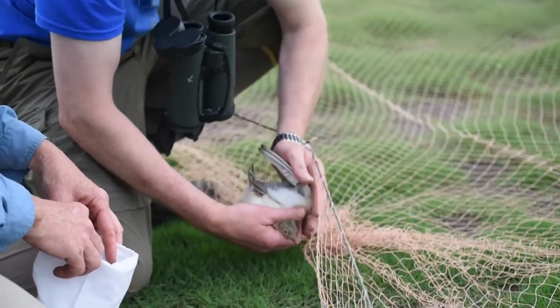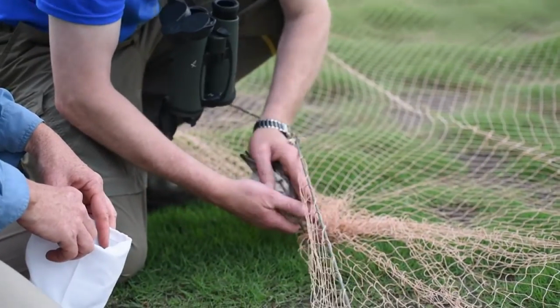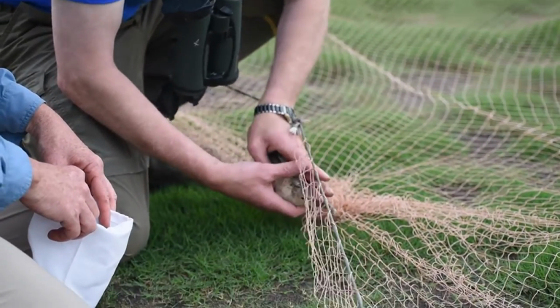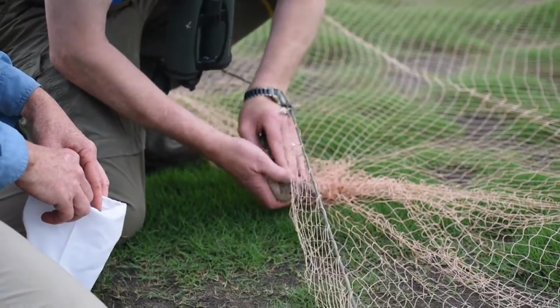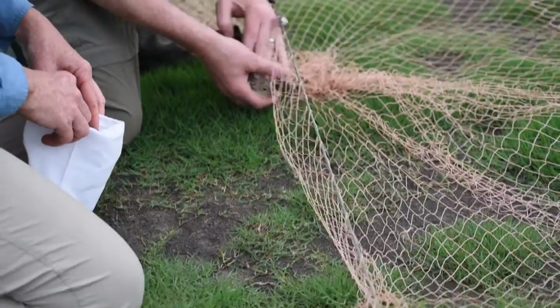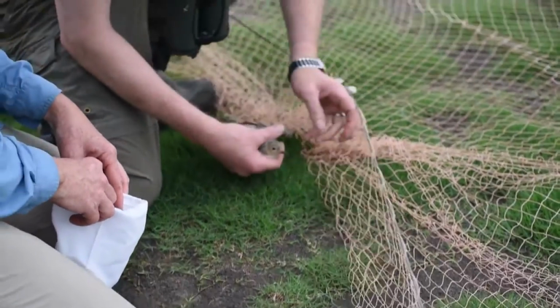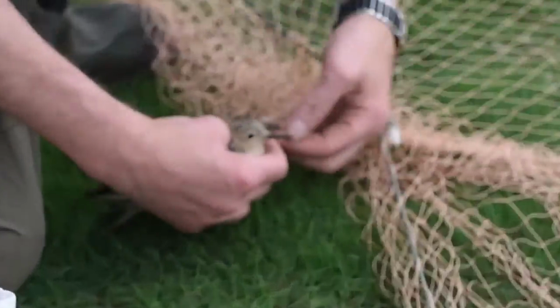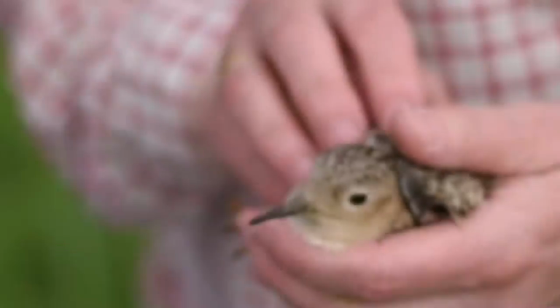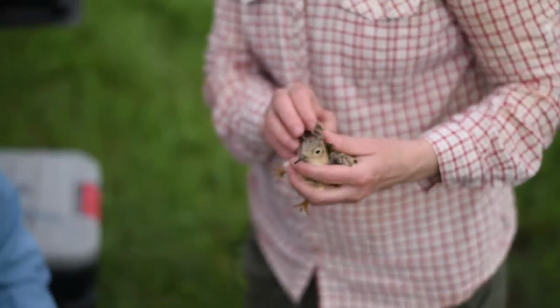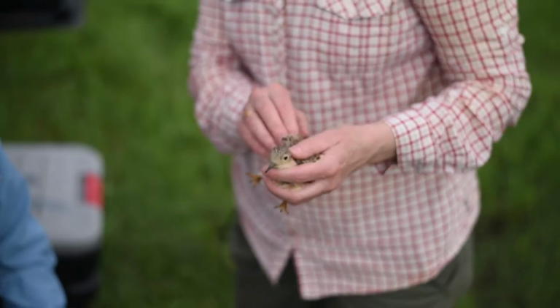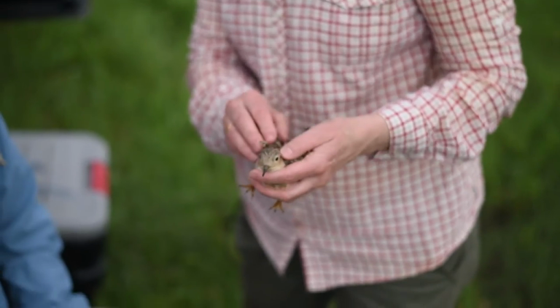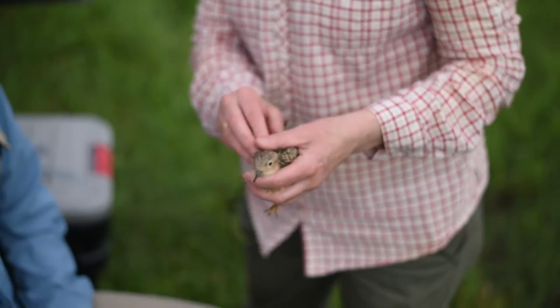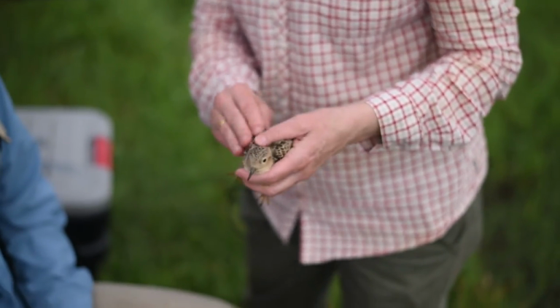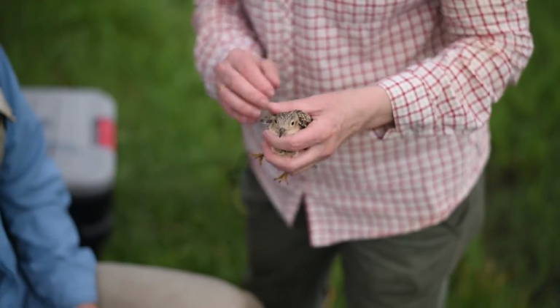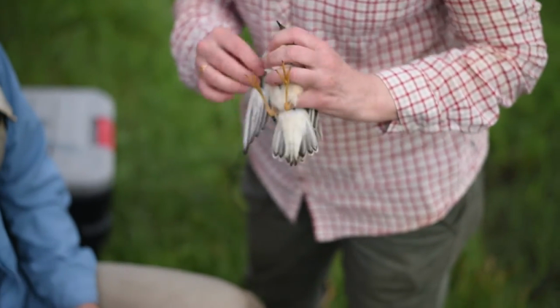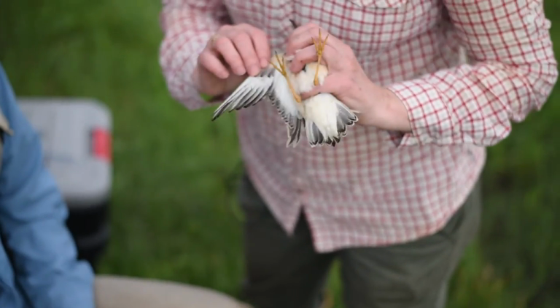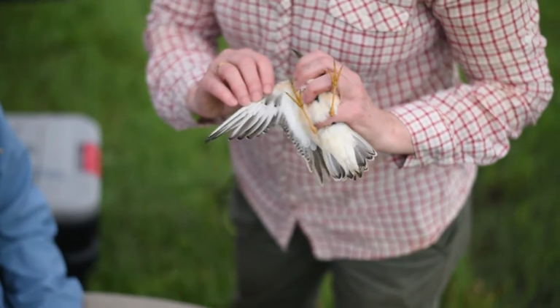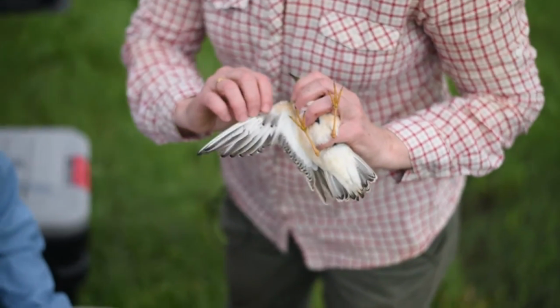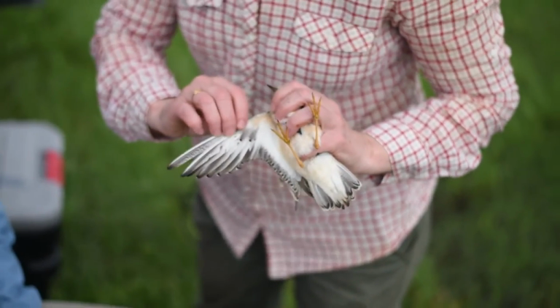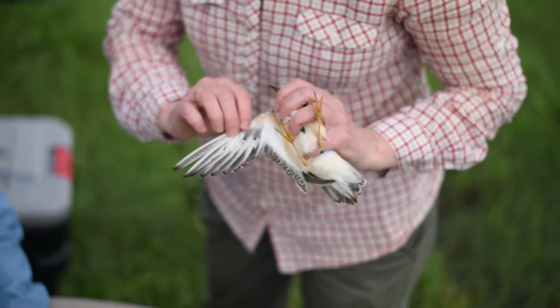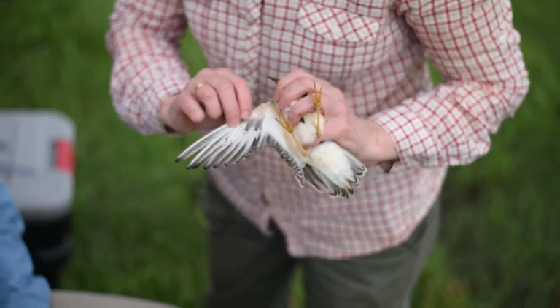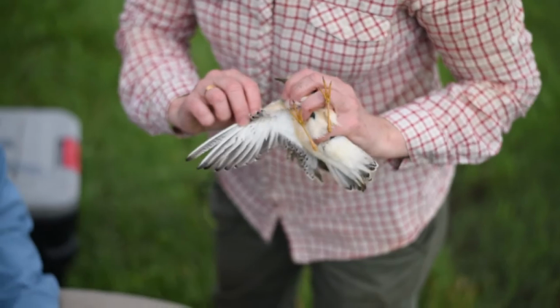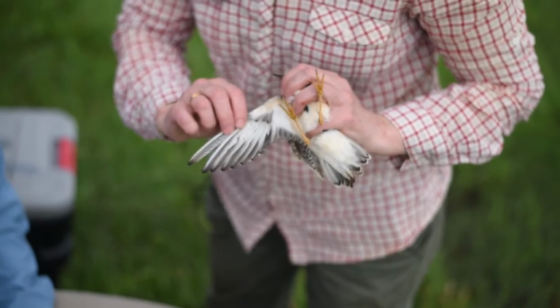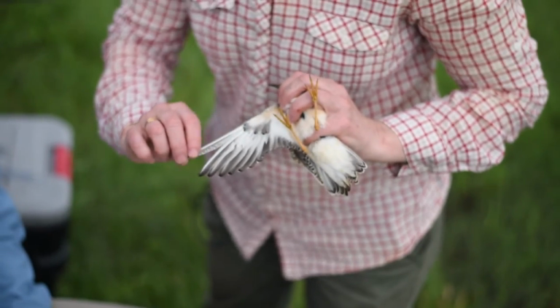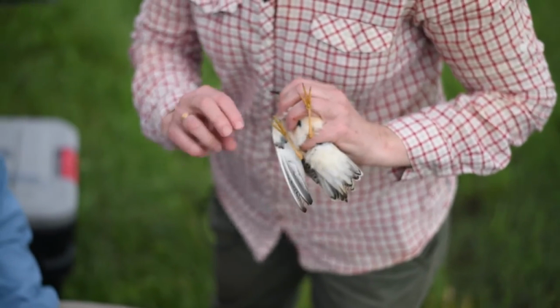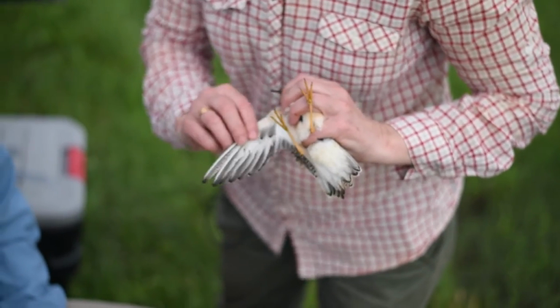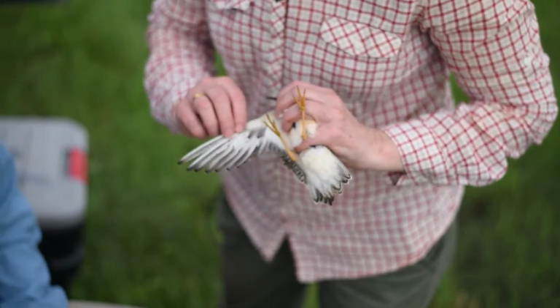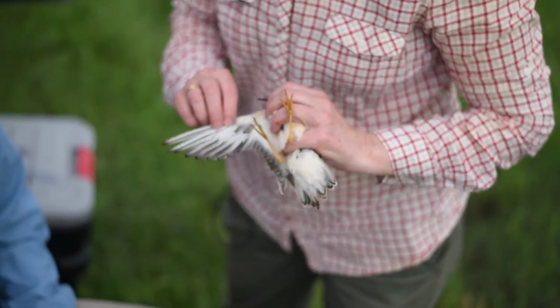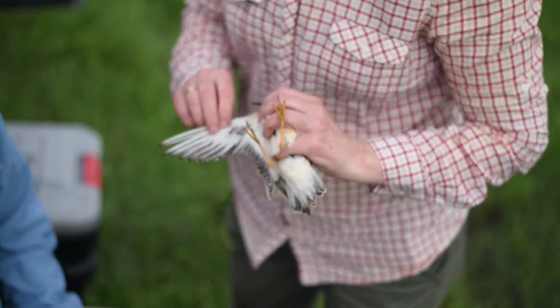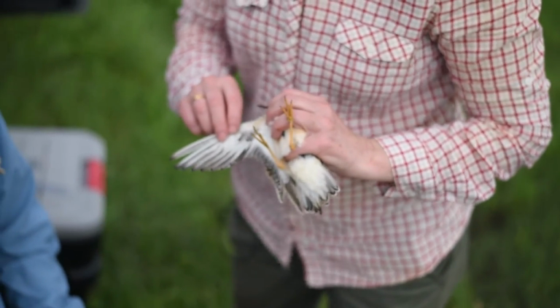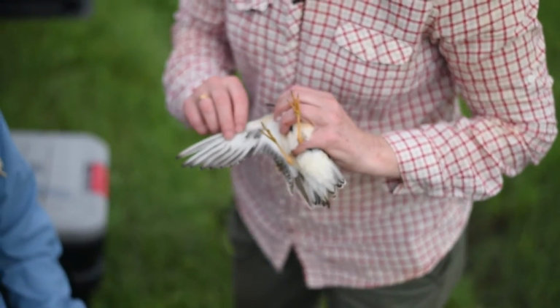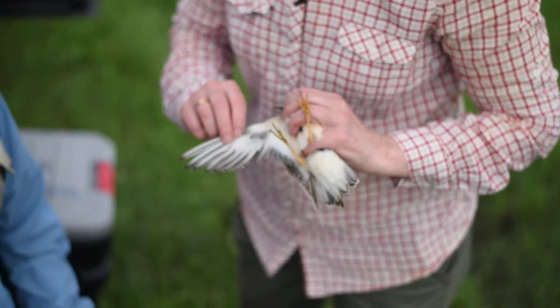Here's the bird — buff-breasted sandpiper. Beautiful bird getting her breeding plumage. Based on the dots on the wing, it's probably a female, but we'll have Rick, who's the expert on that, tell us.